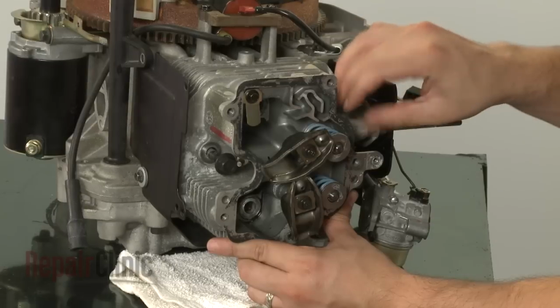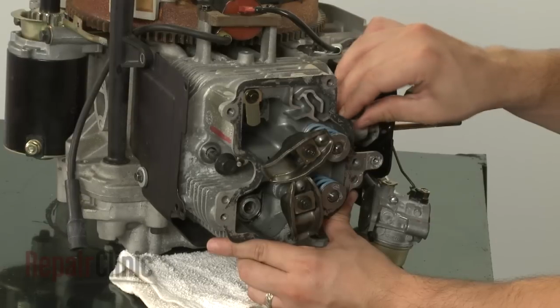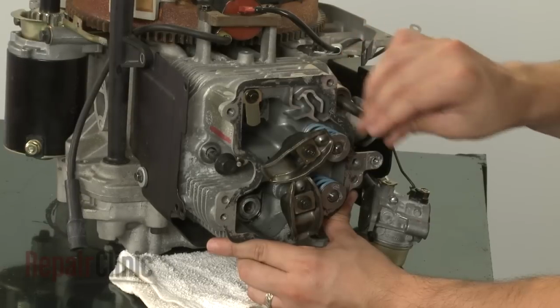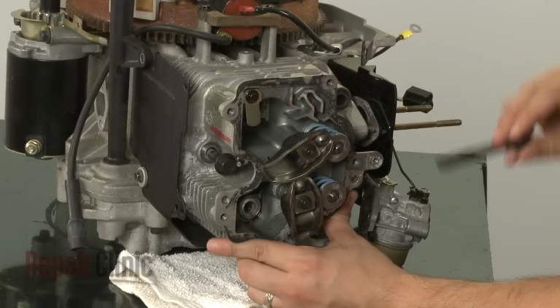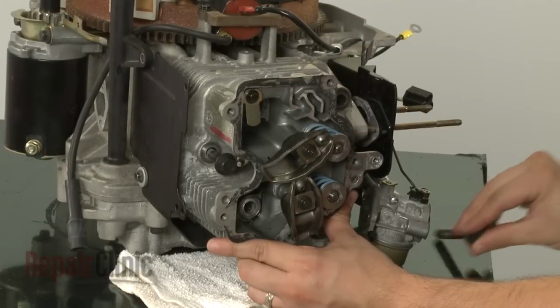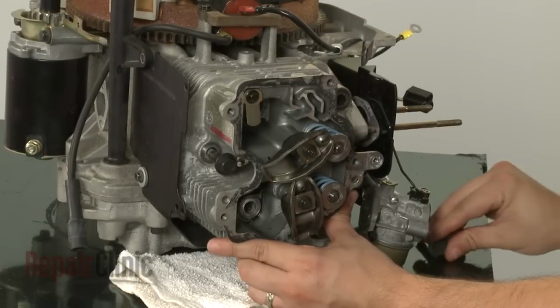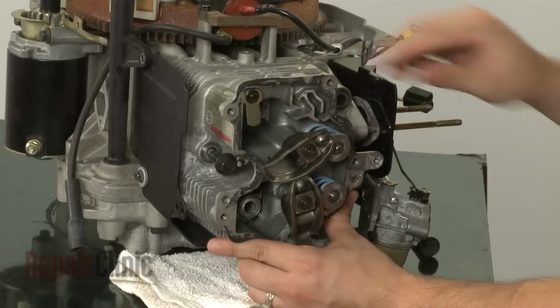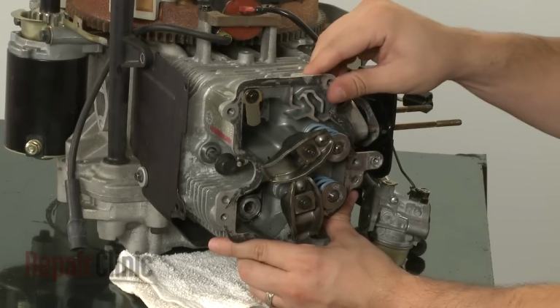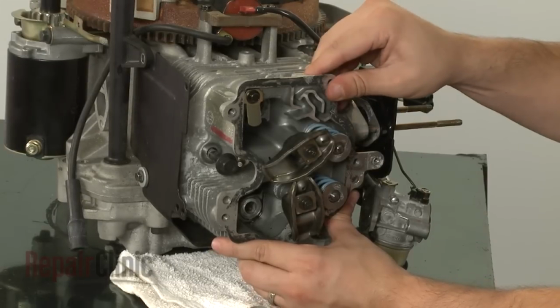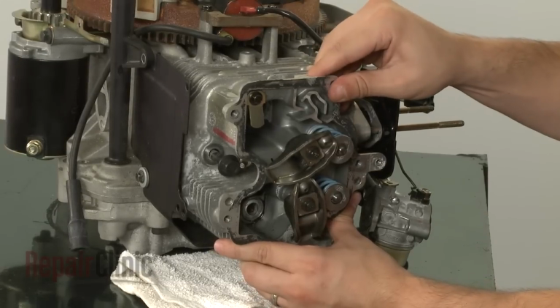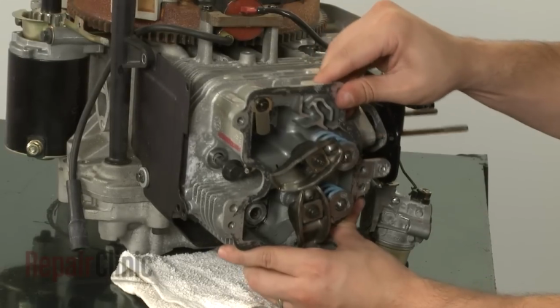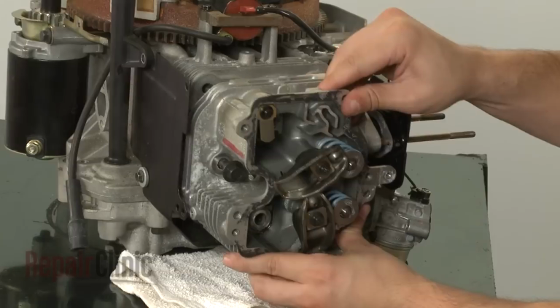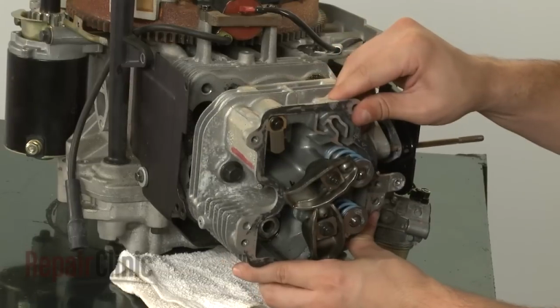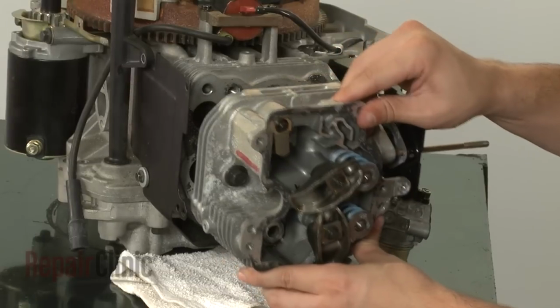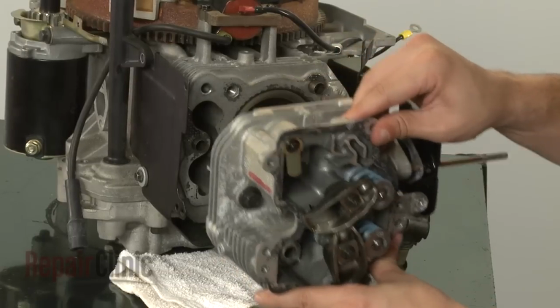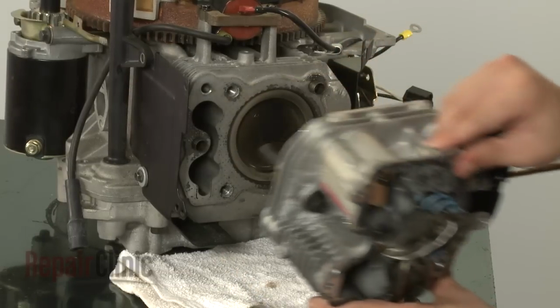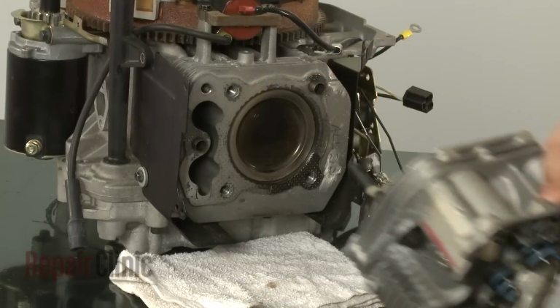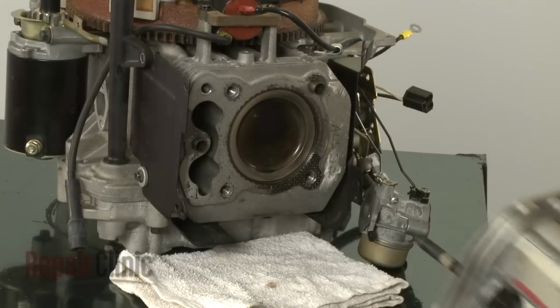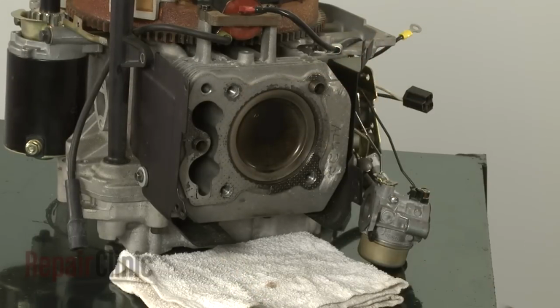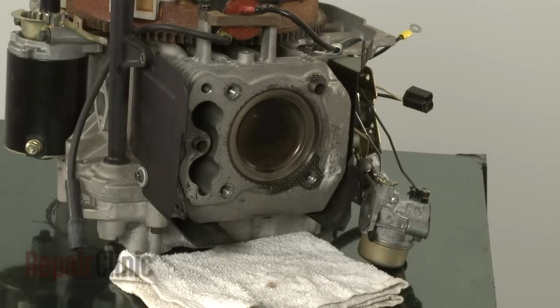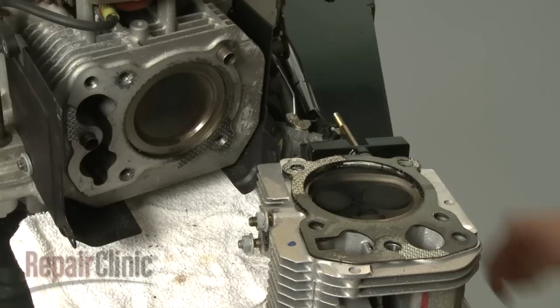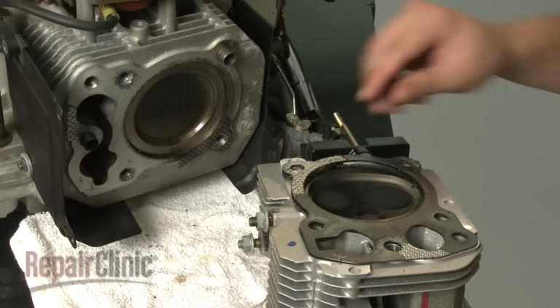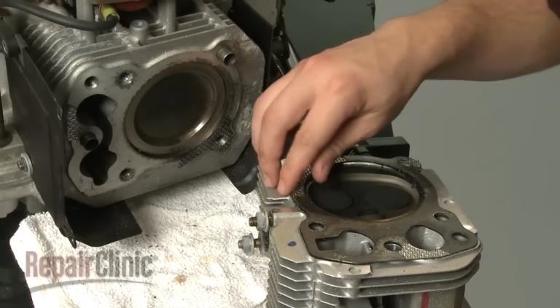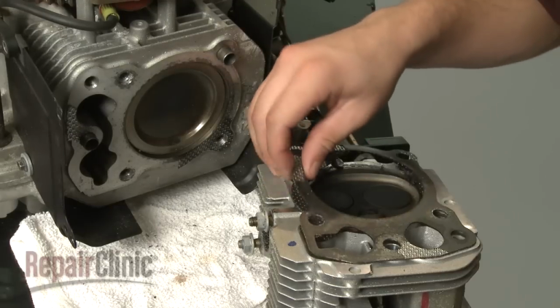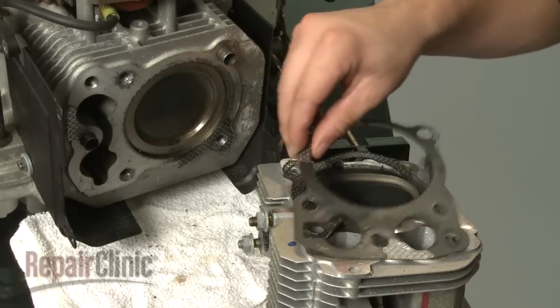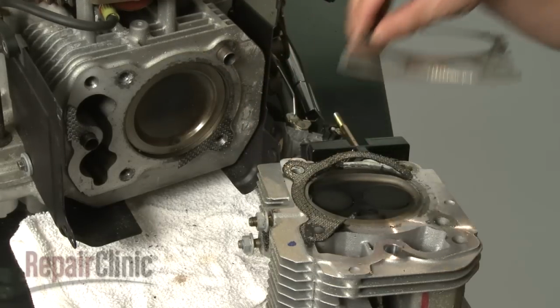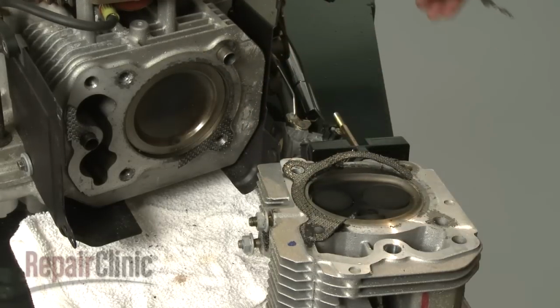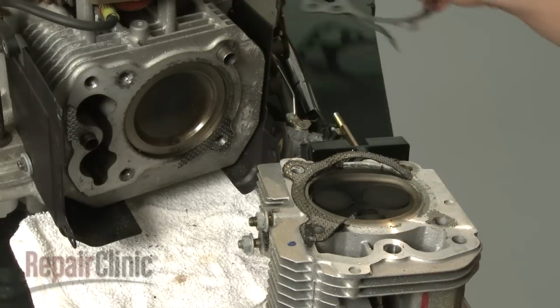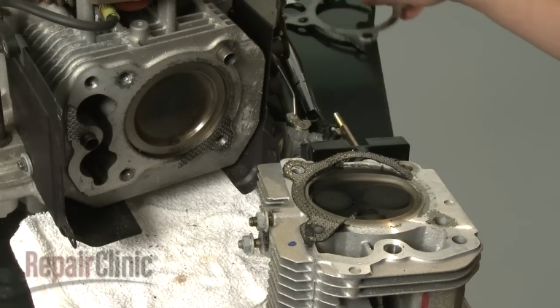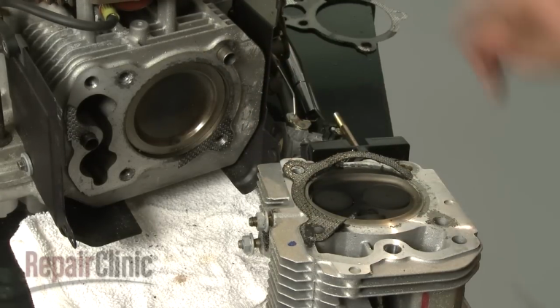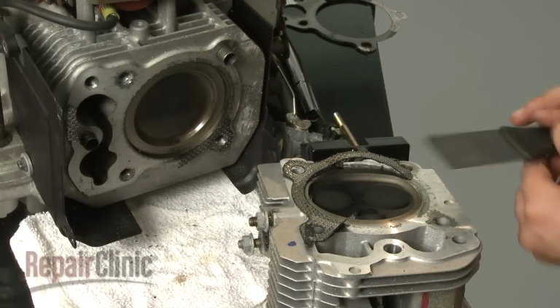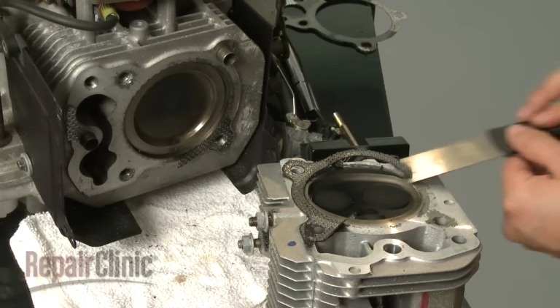Now pull off the cylinder head. Remove the old gasket and use a putty knife to clean off any residue.